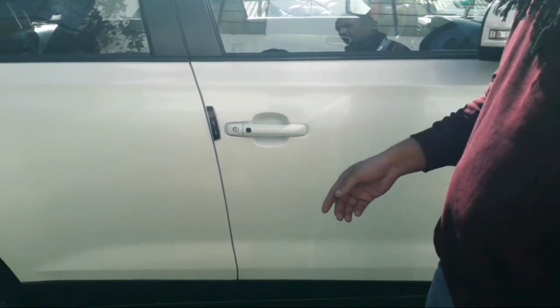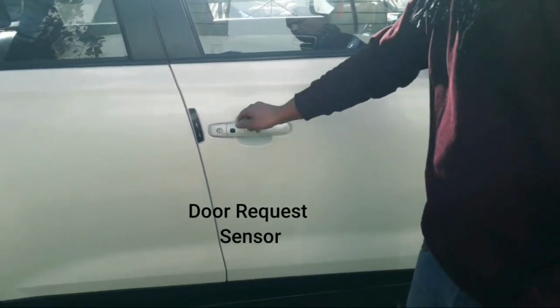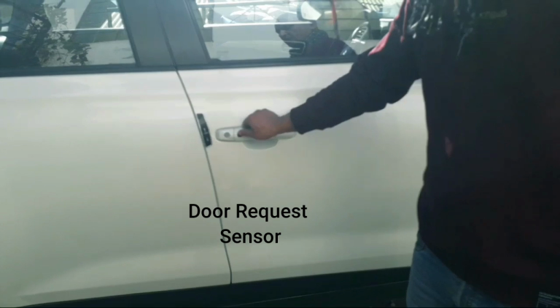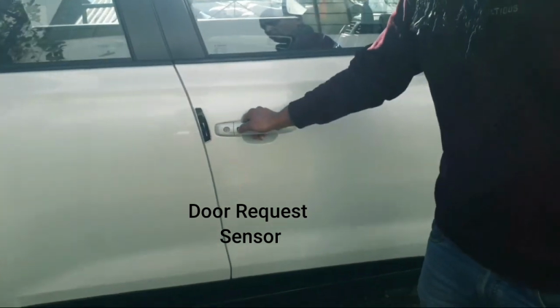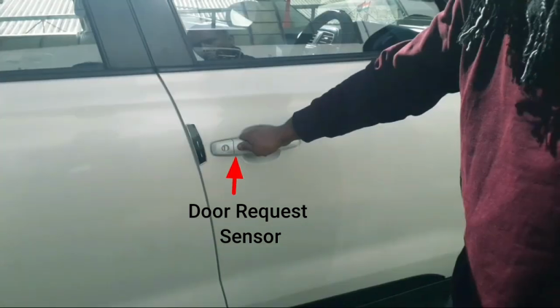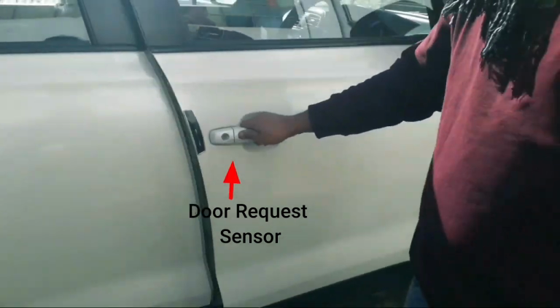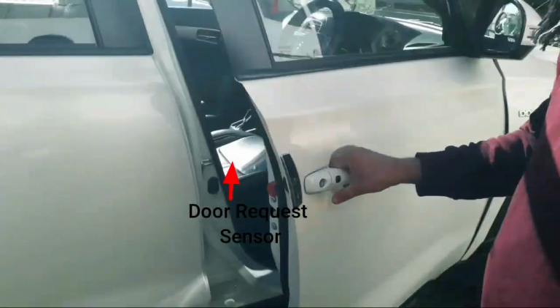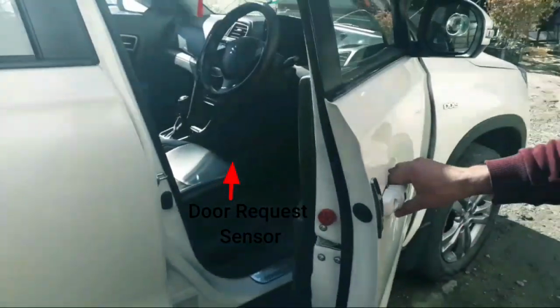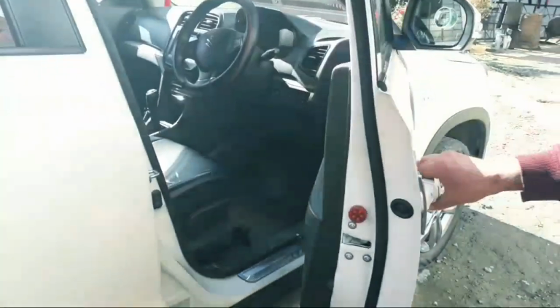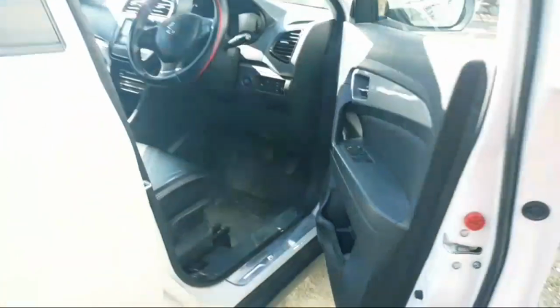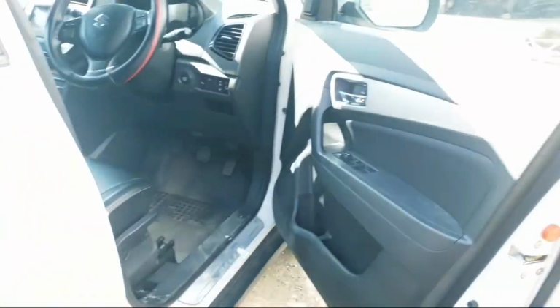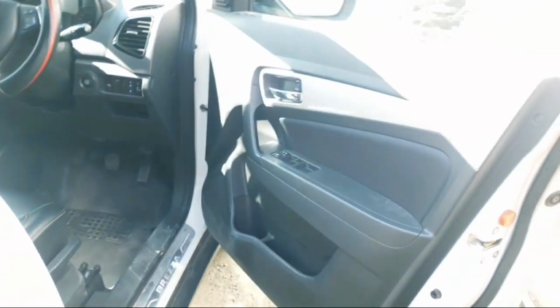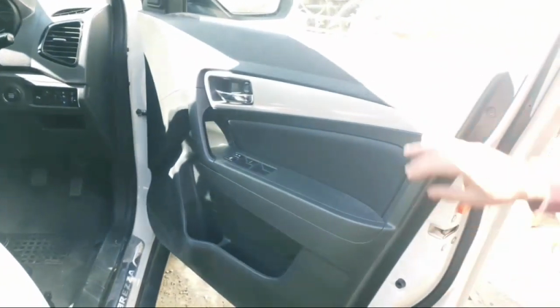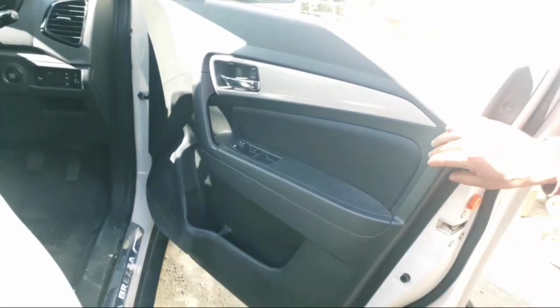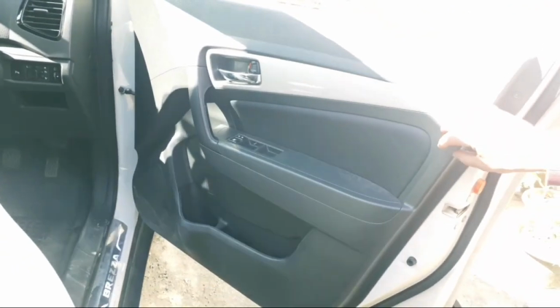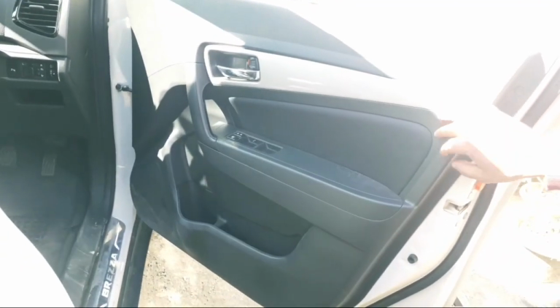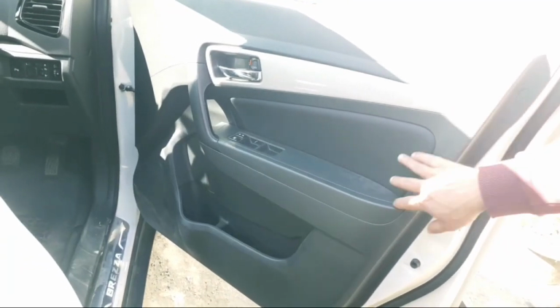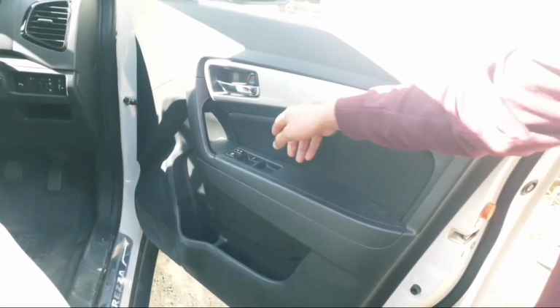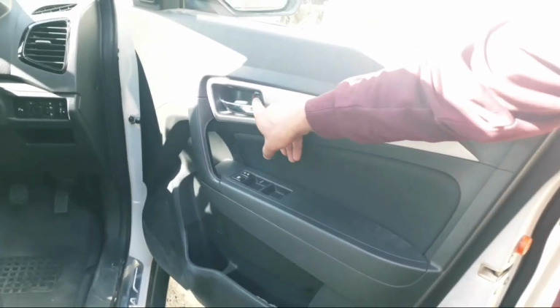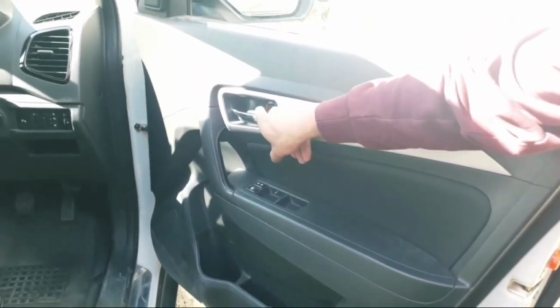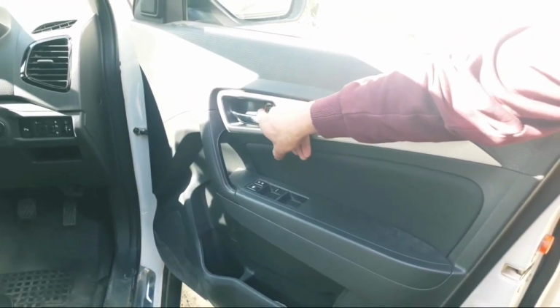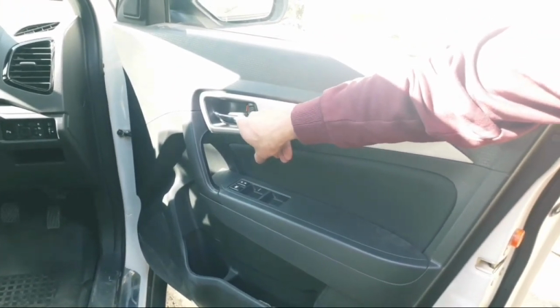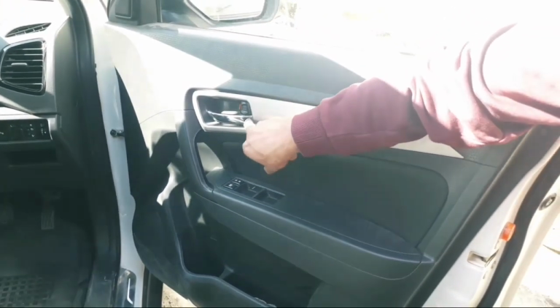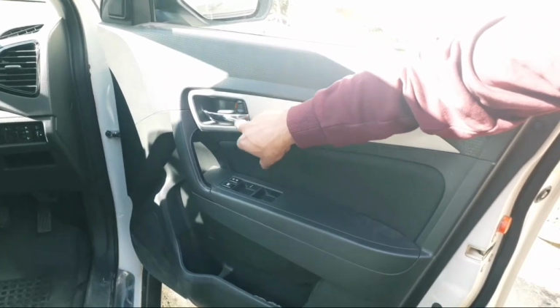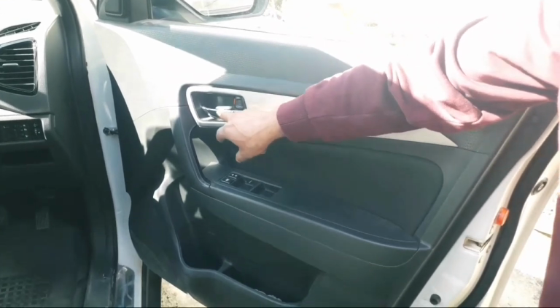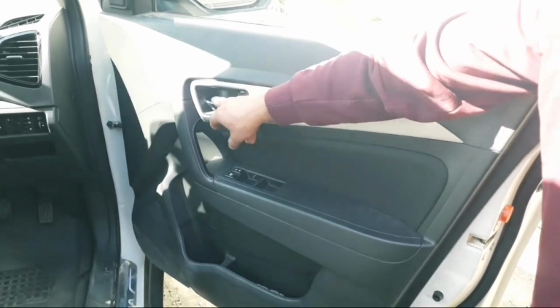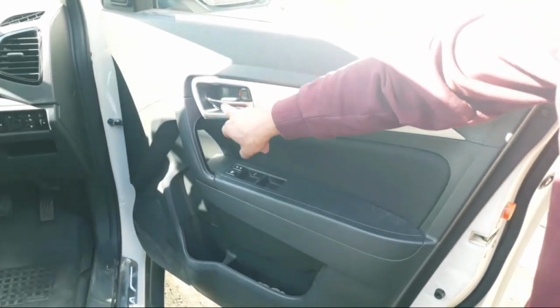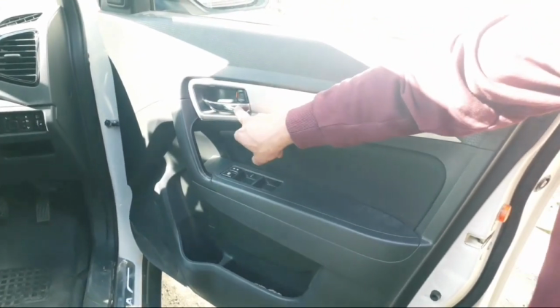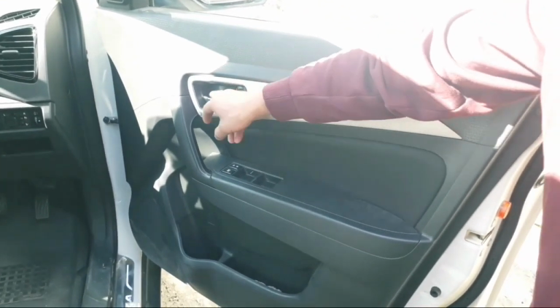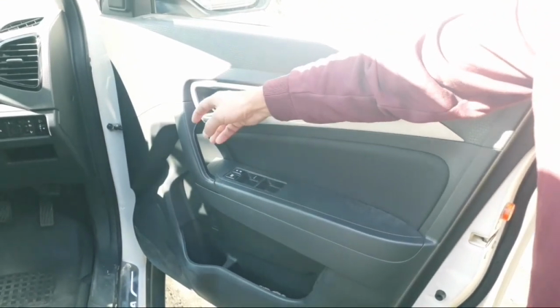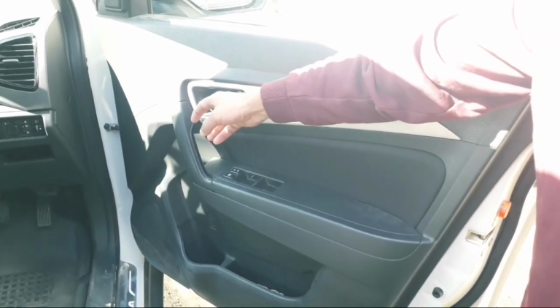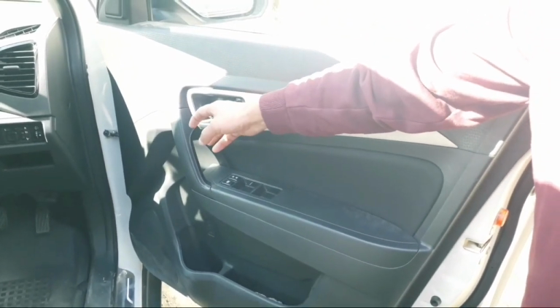I will show you how to operate this door. I will find the door to unlock. You can see the door handle on the door. There is a chrome finish on the door handle. This door unlocks after the smart key is detected.